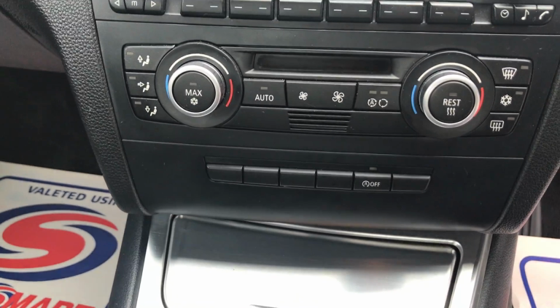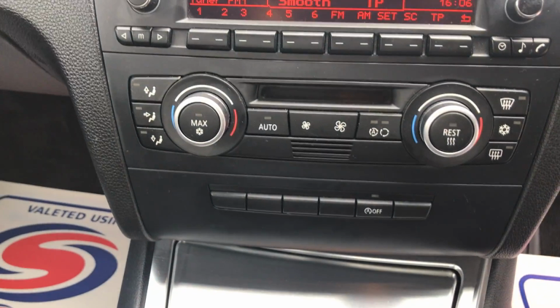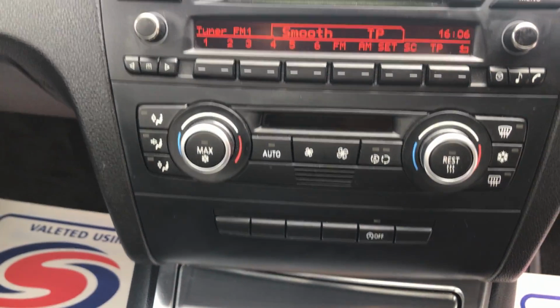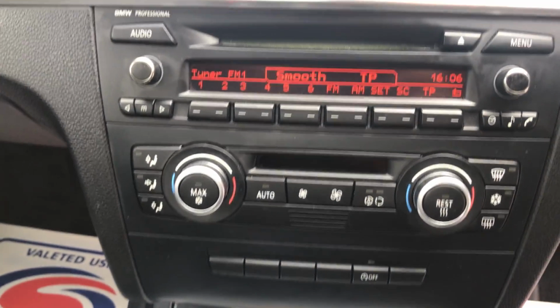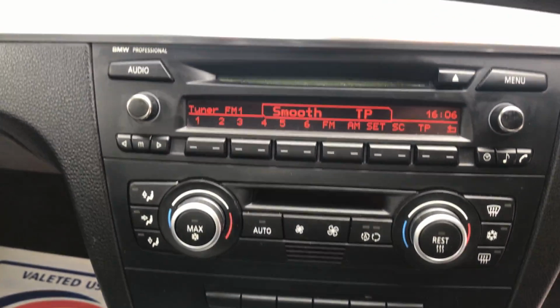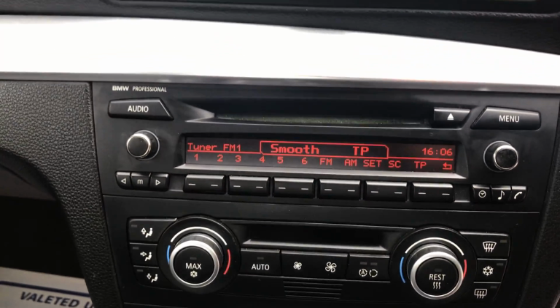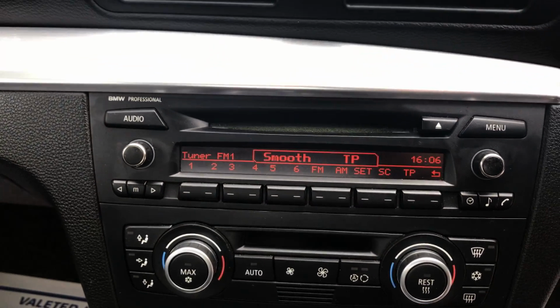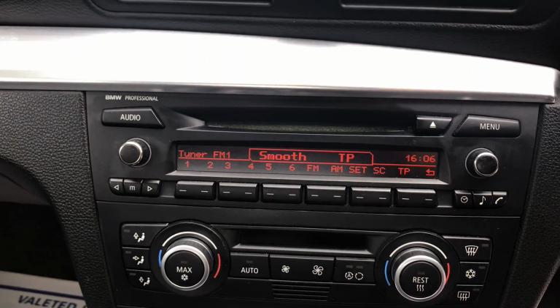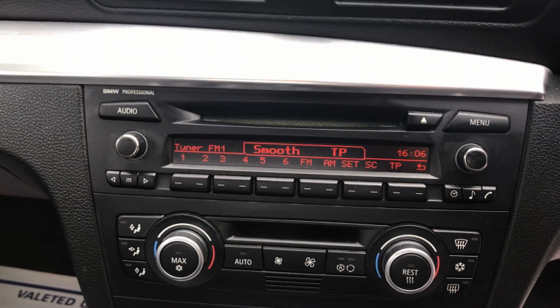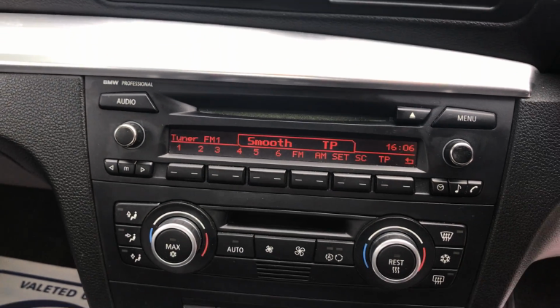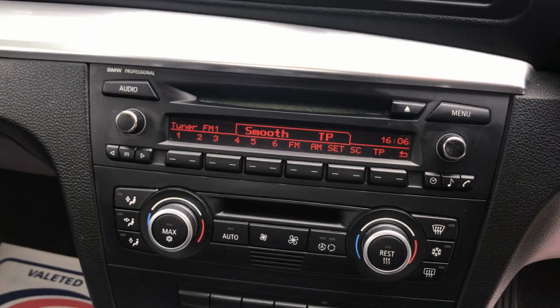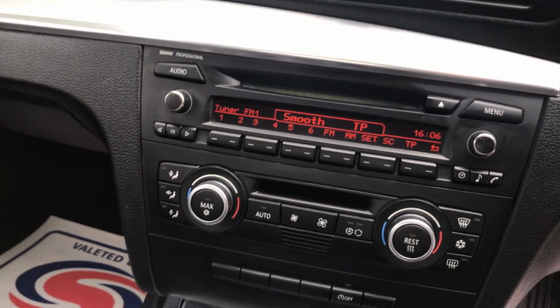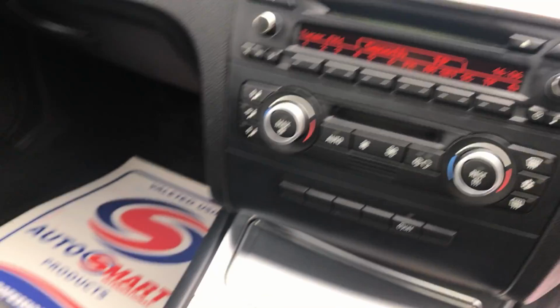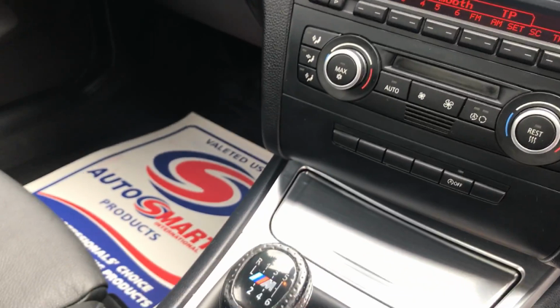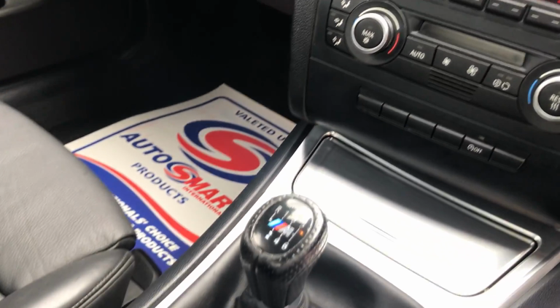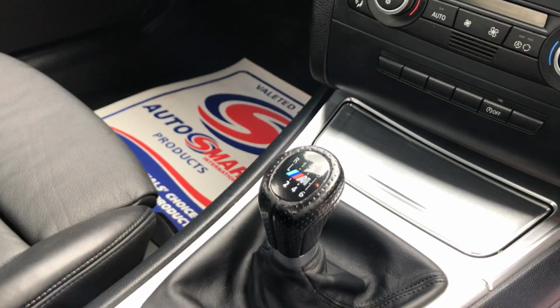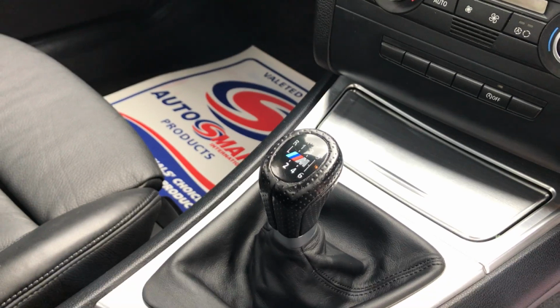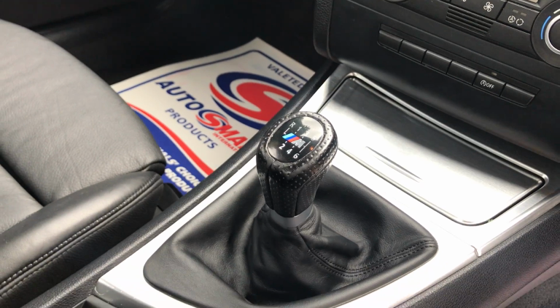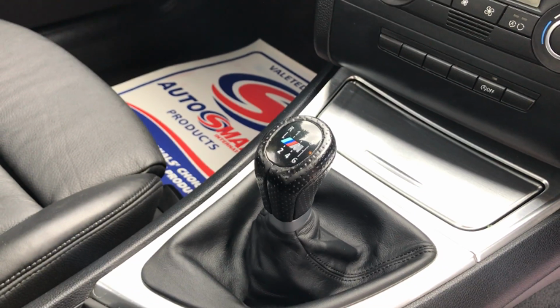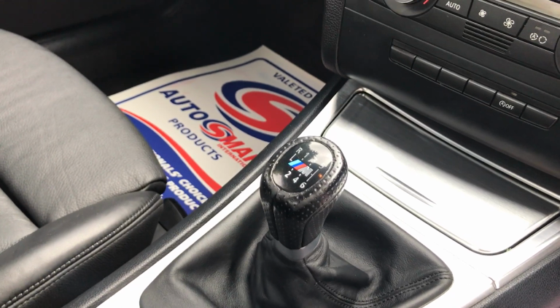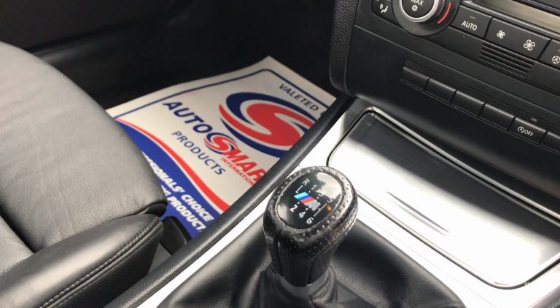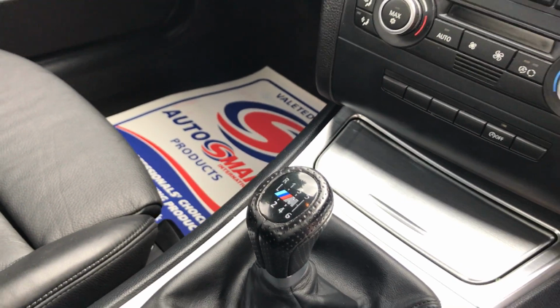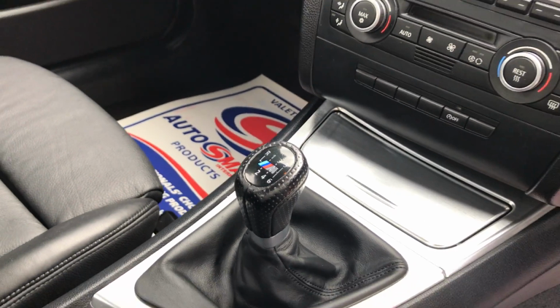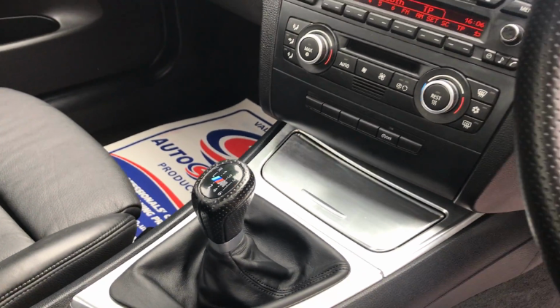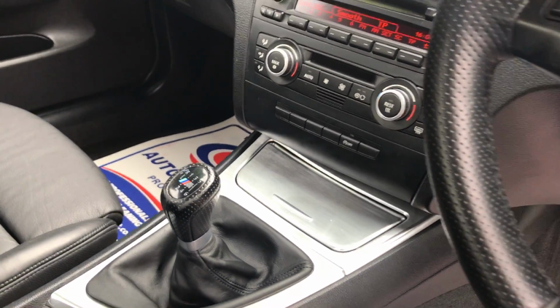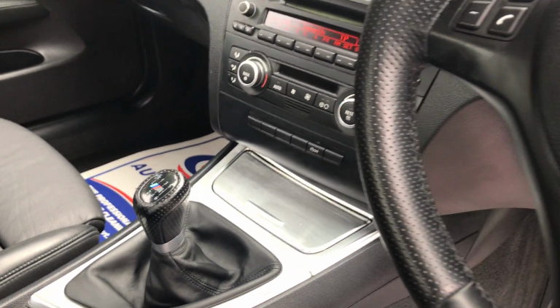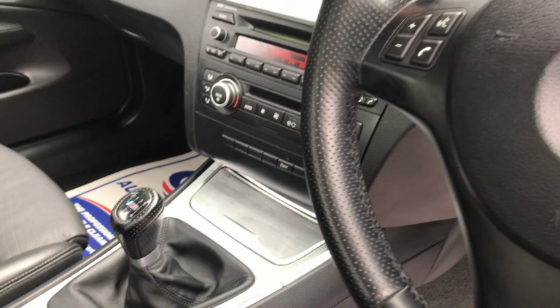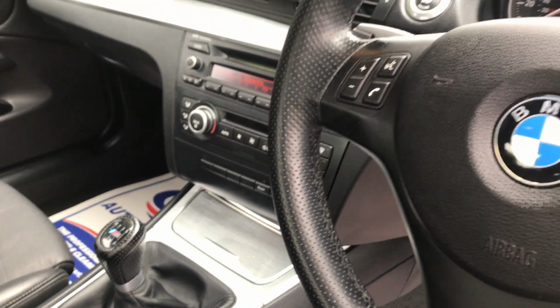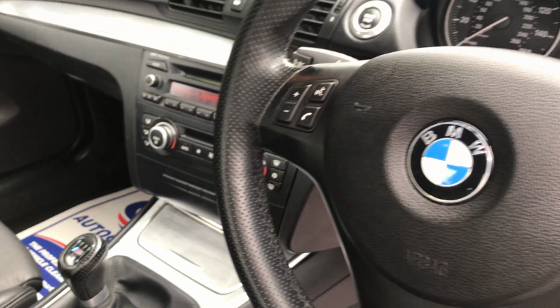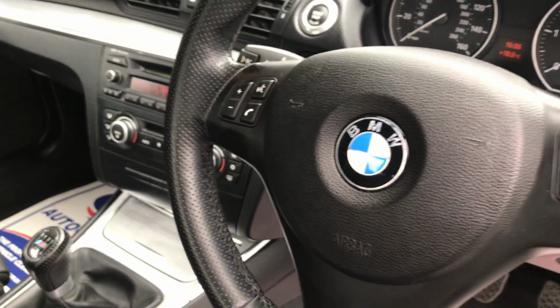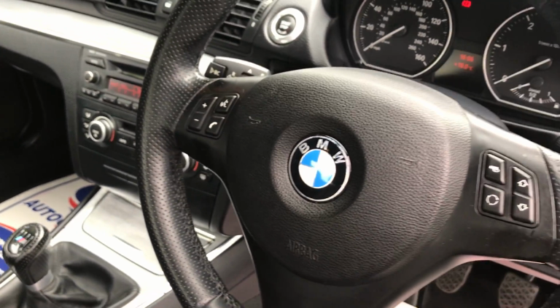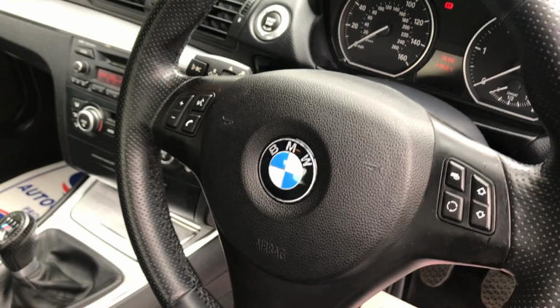There's aircon, a BMW professional CD player, an M Sport gear knob, and a multifunctional steering wheel.